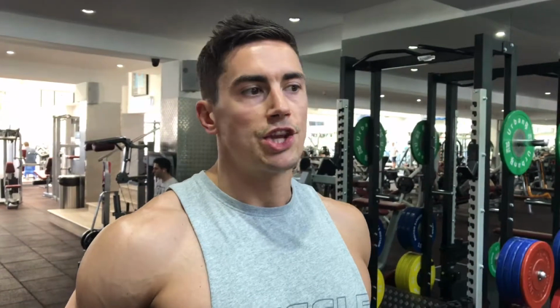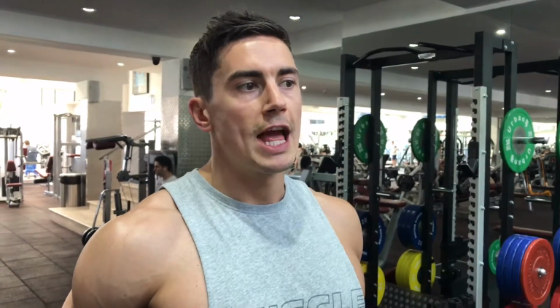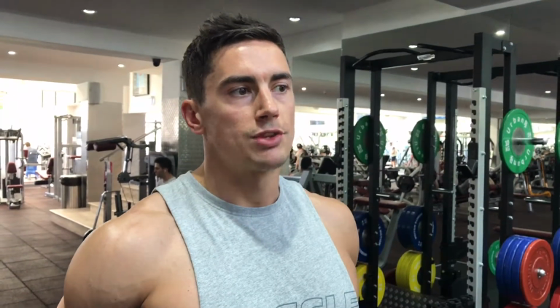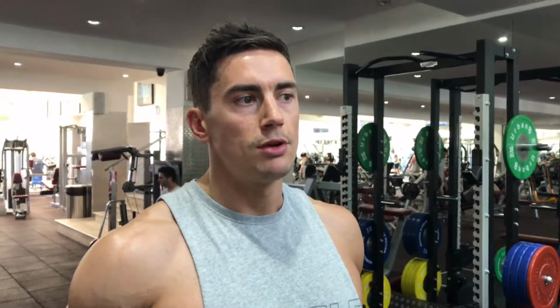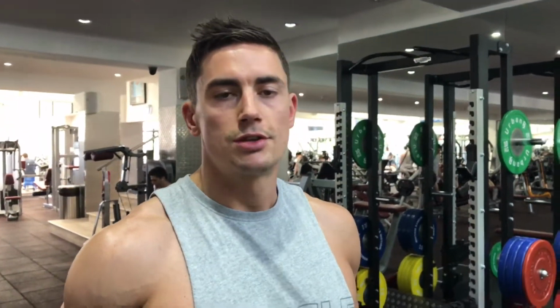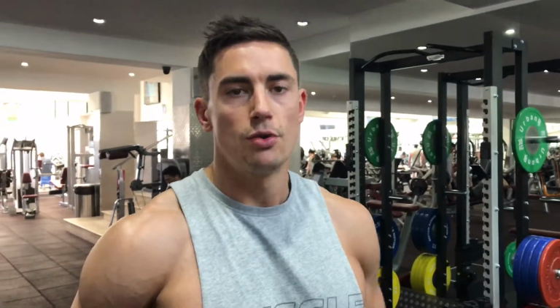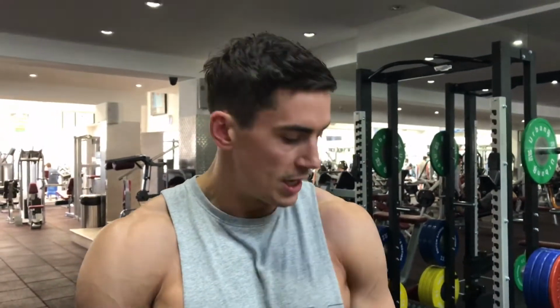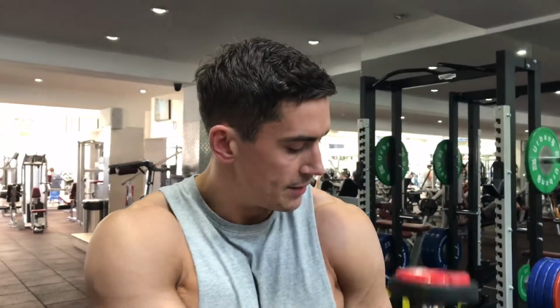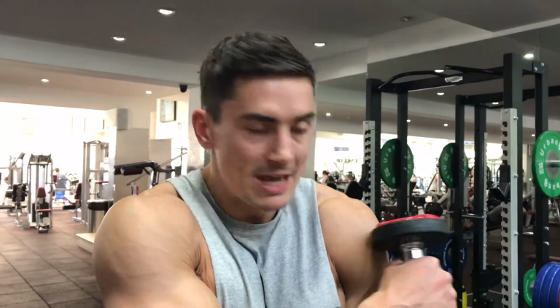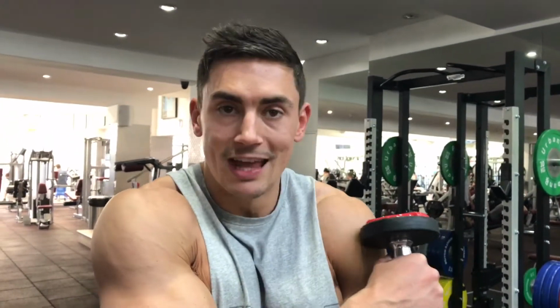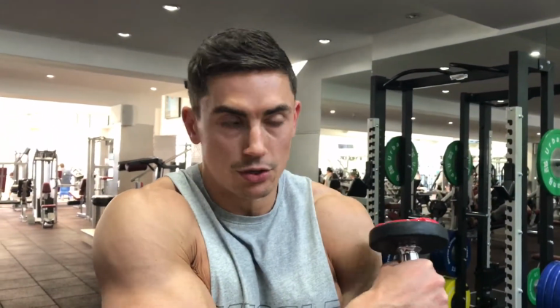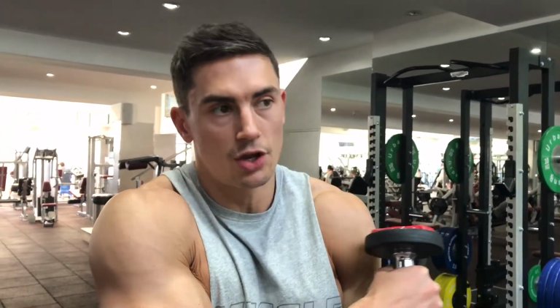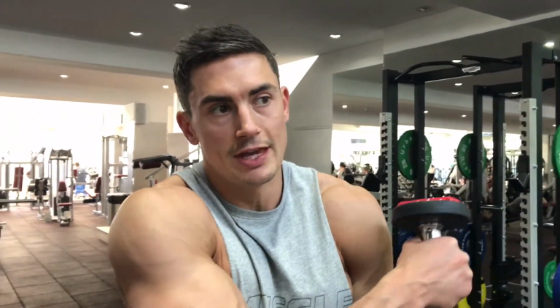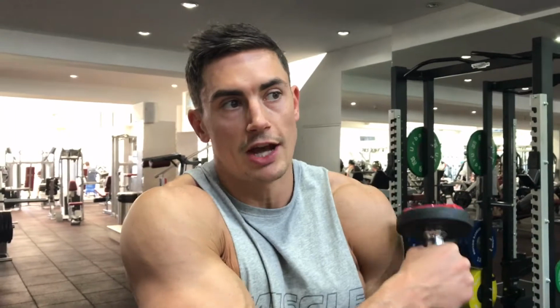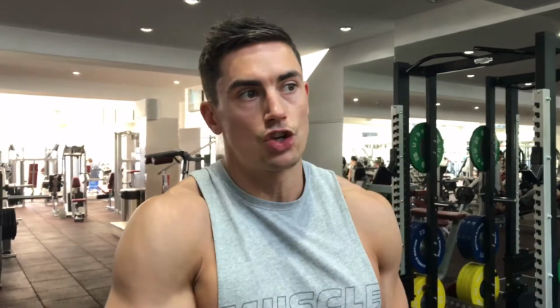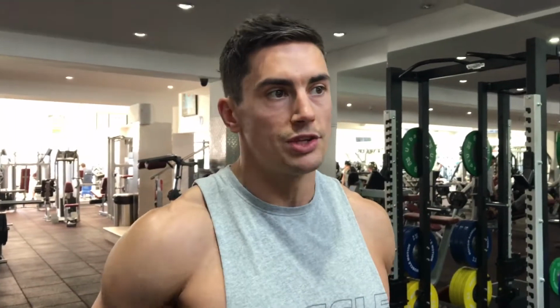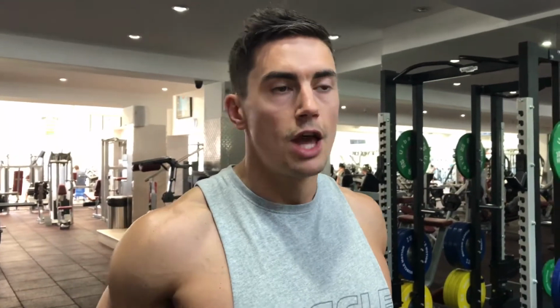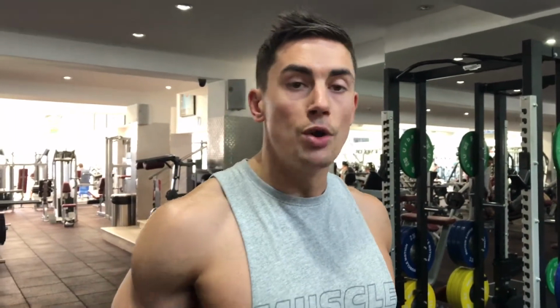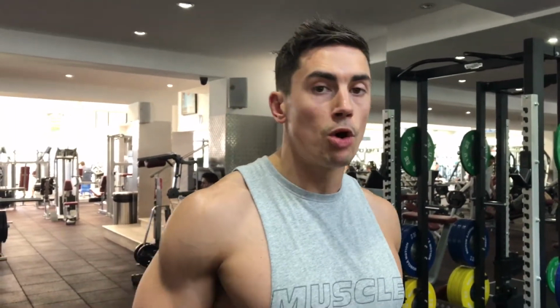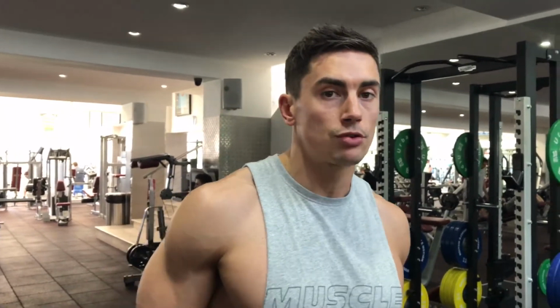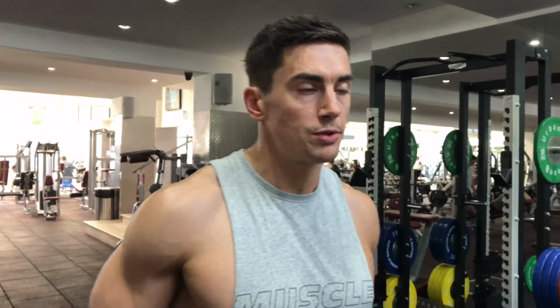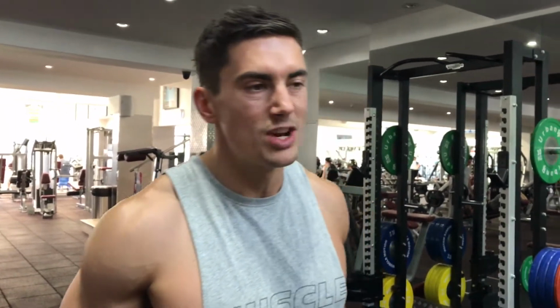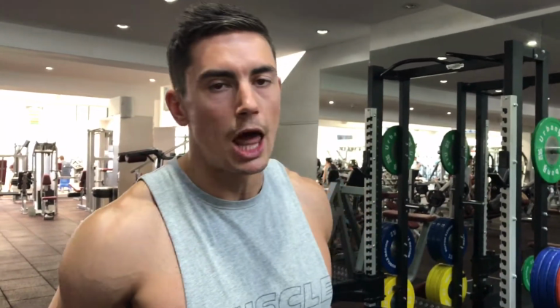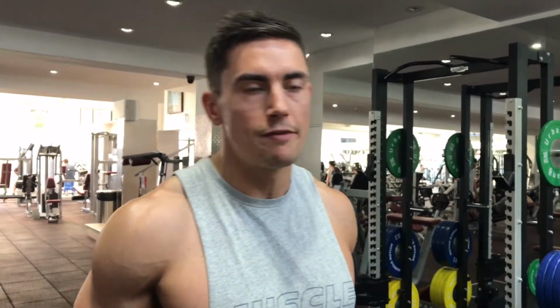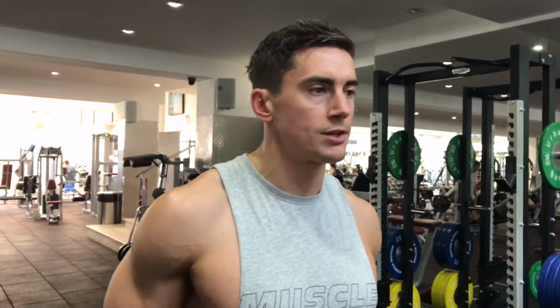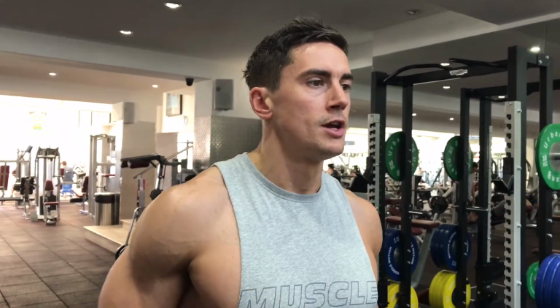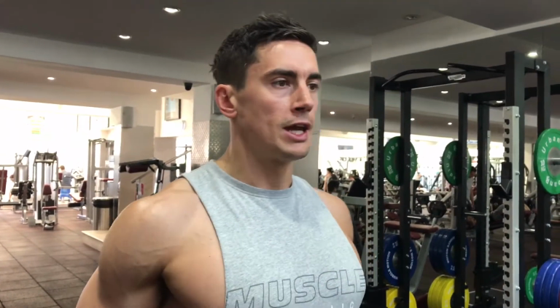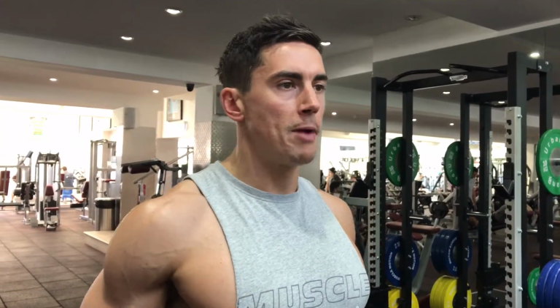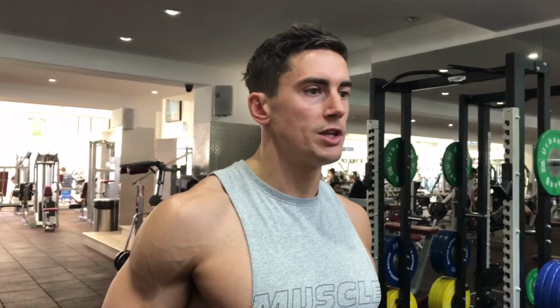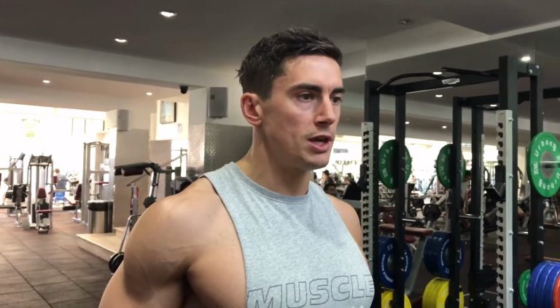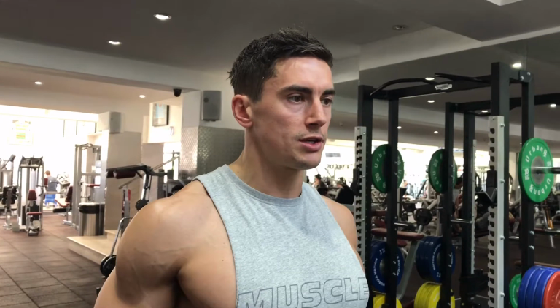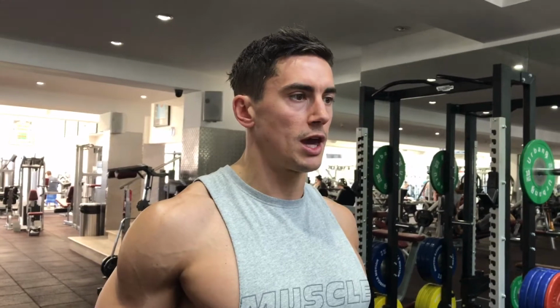Side laterals now — this is going to hit the medial deltoids on the sides of the shoulders. It's only a small muscle group, so only a little lightweight for this. Here's the best way to do these.